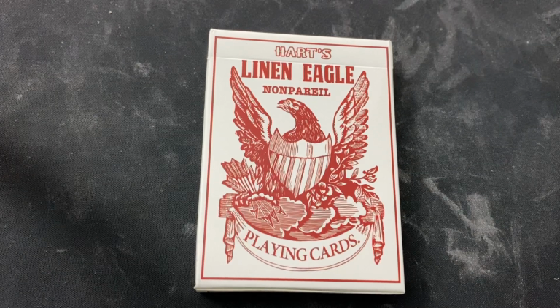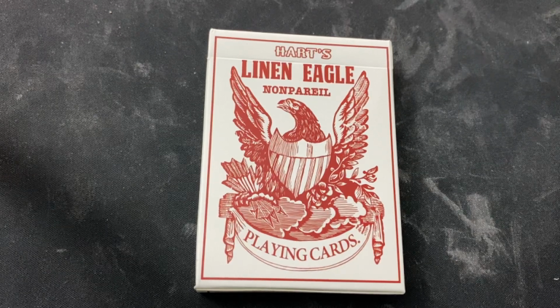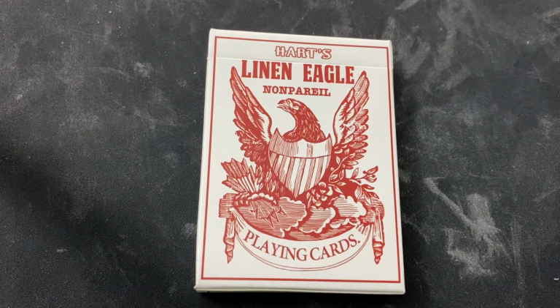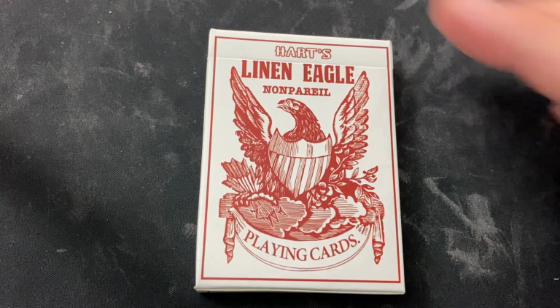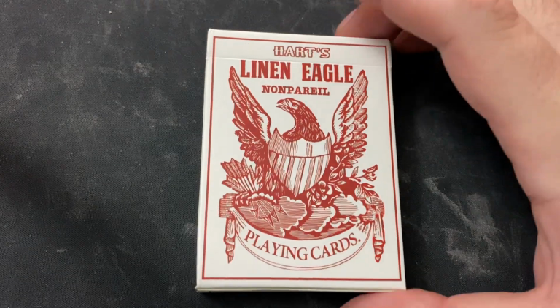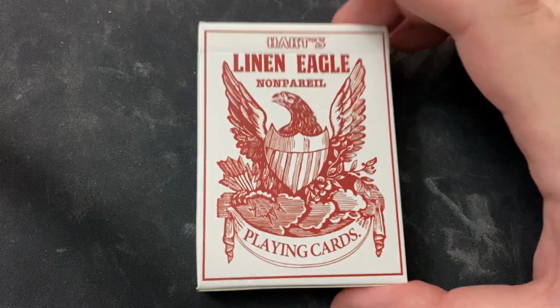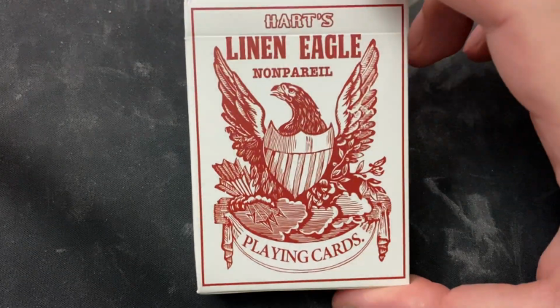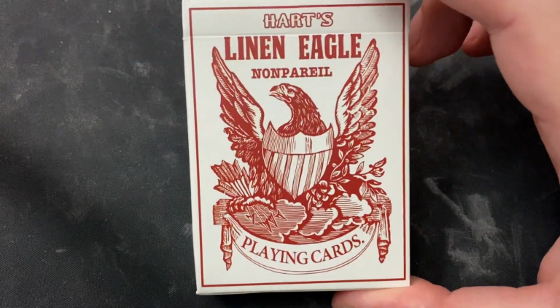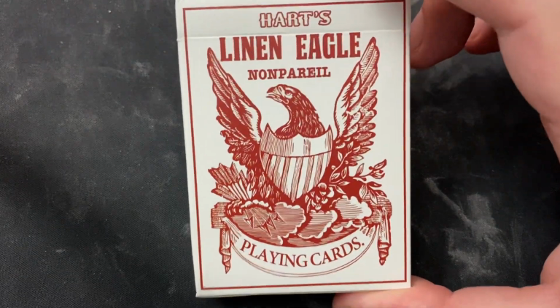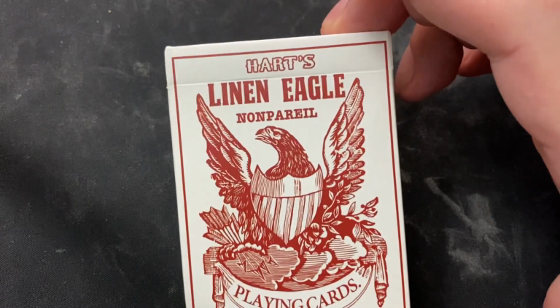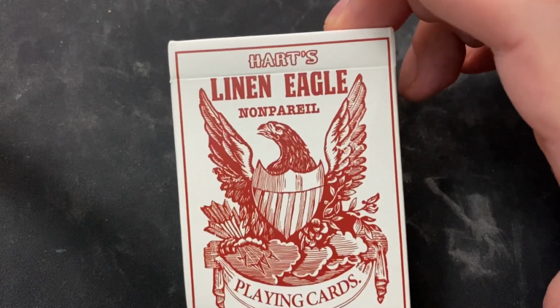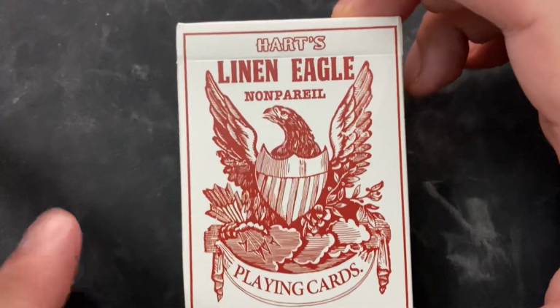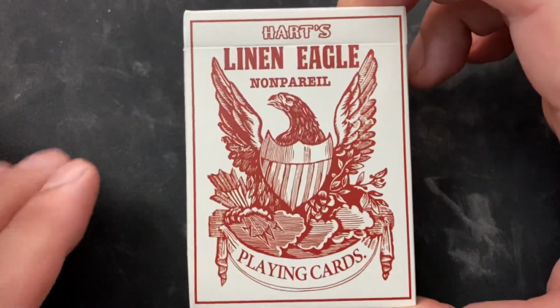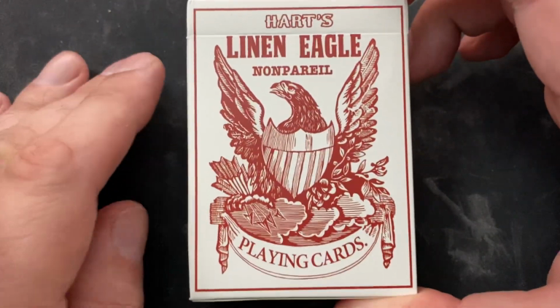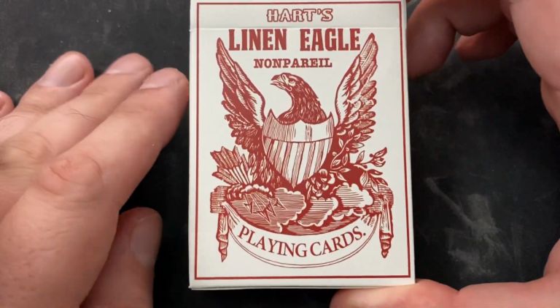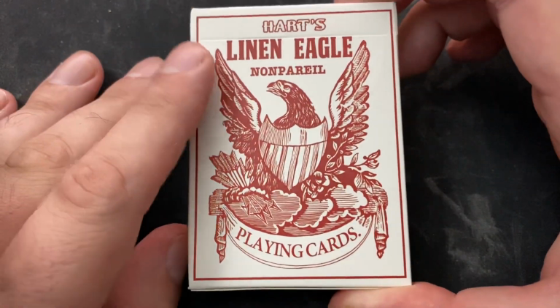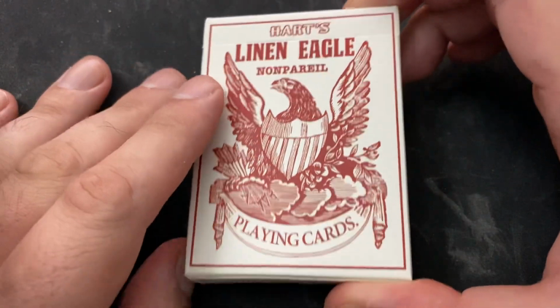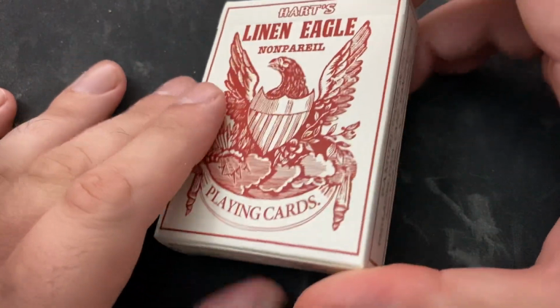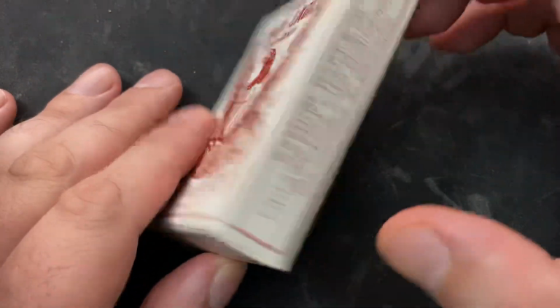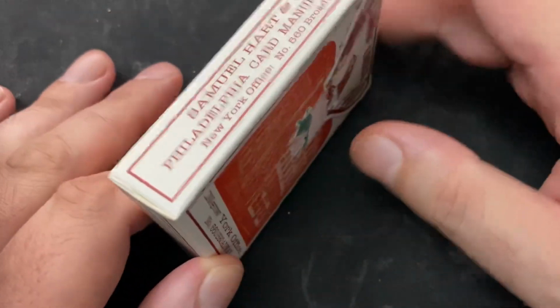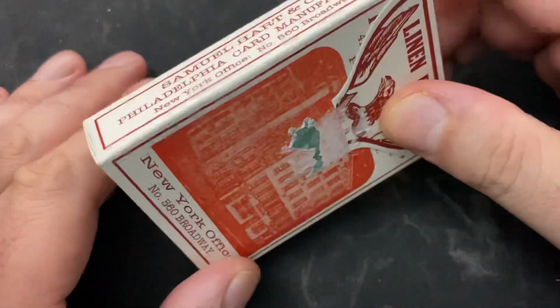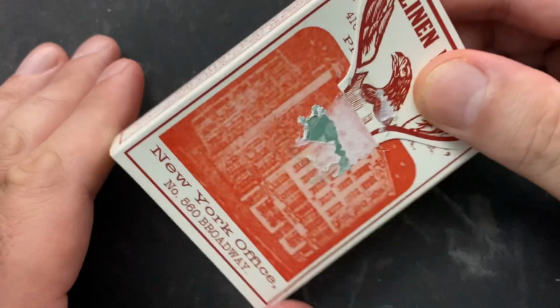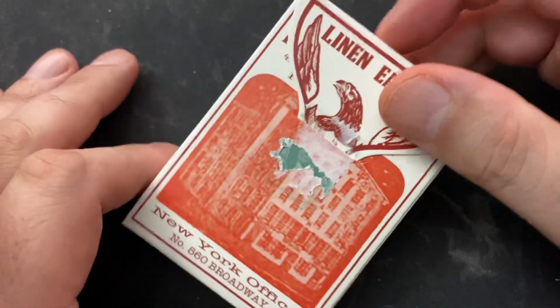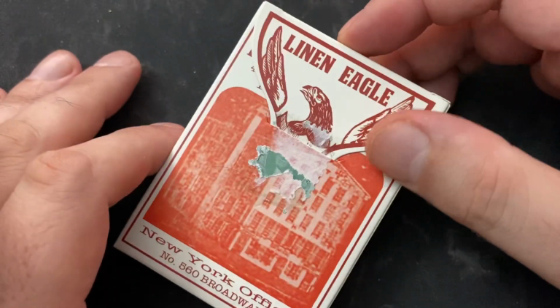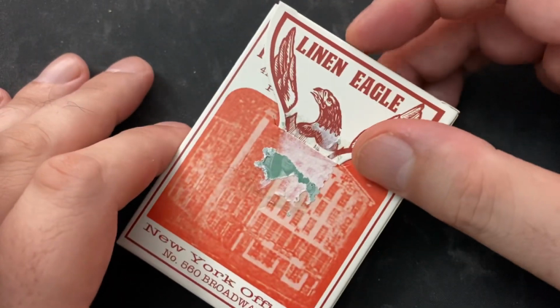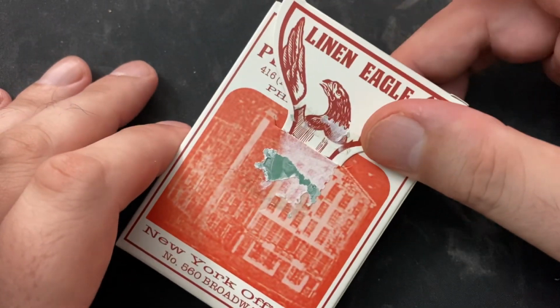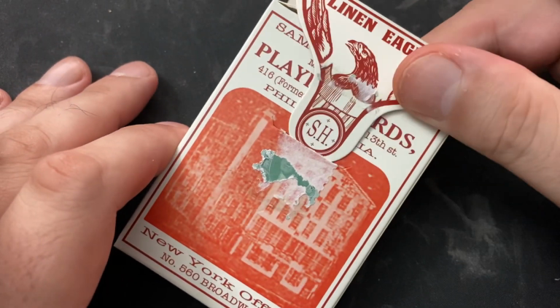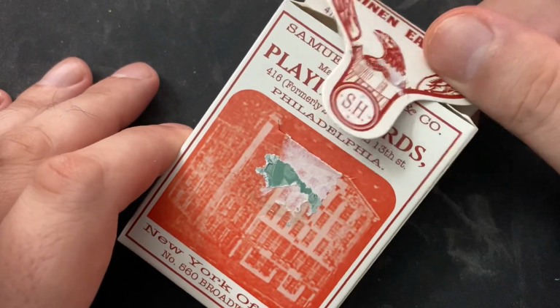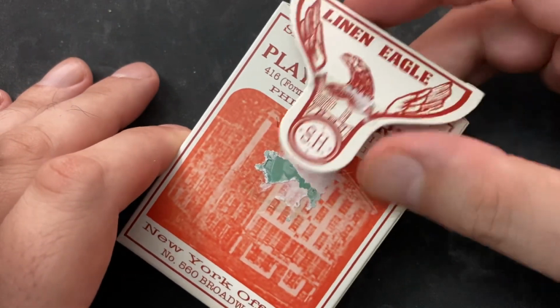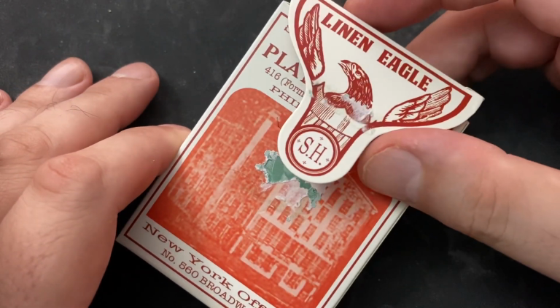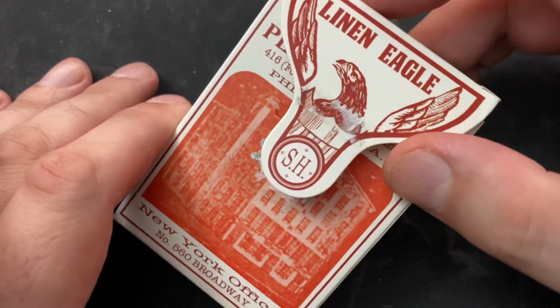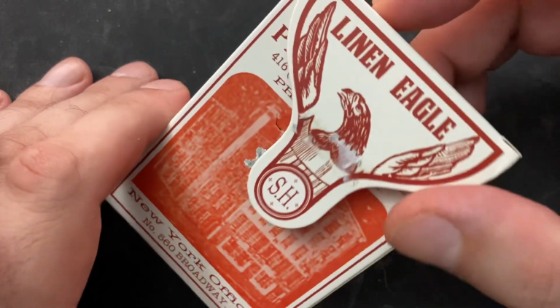Hey guys, what's going on? It's Dan here. Time for another playing card deck review. We have the Hearts Linen Eagle Deck, a nice reproduction deck produced by Michael Scott of Home Run Games.